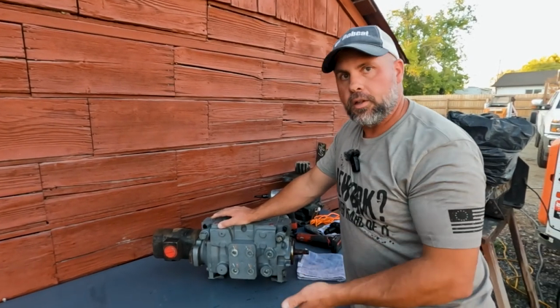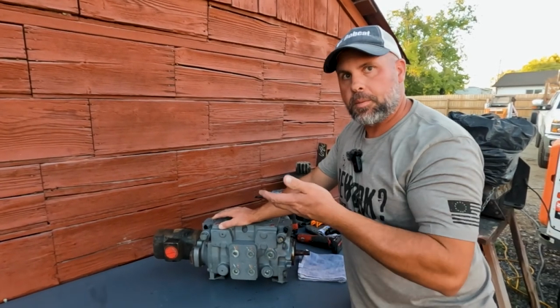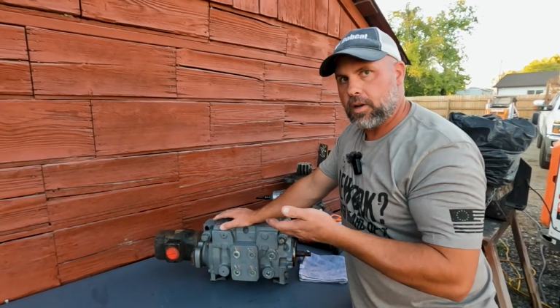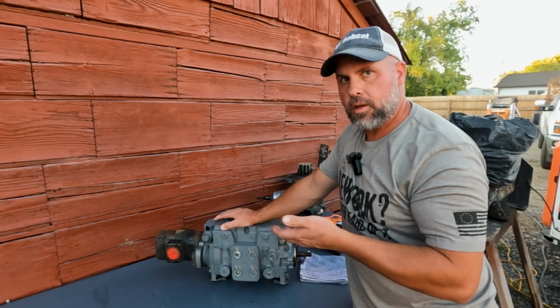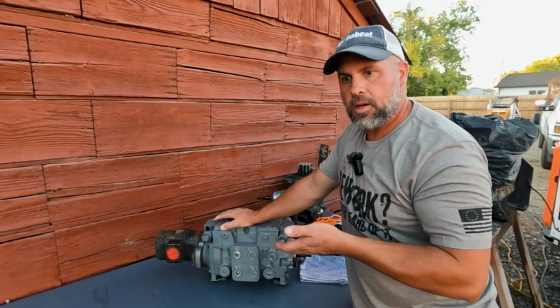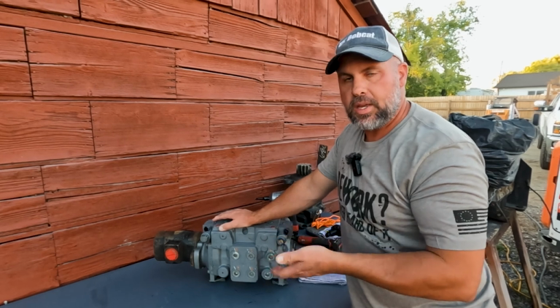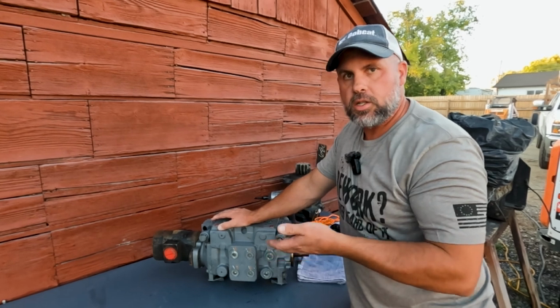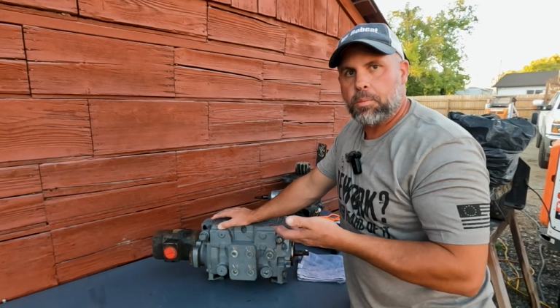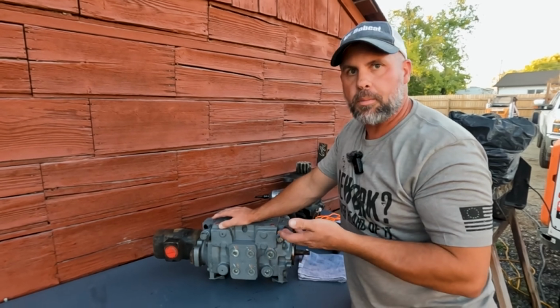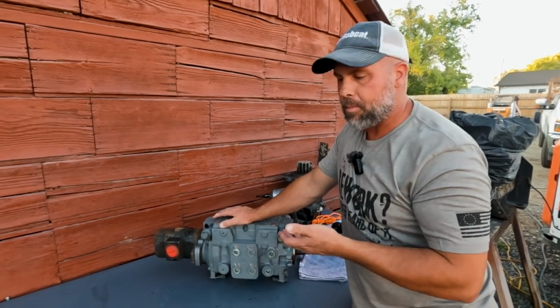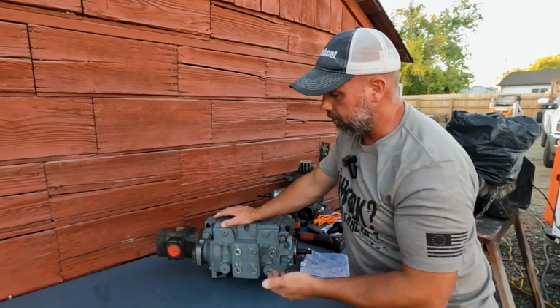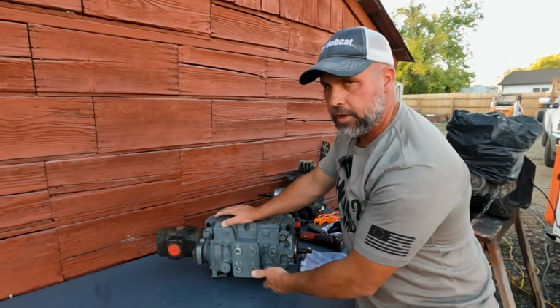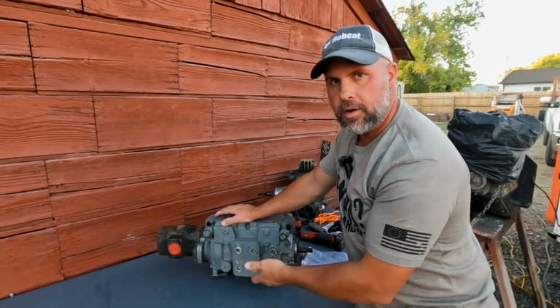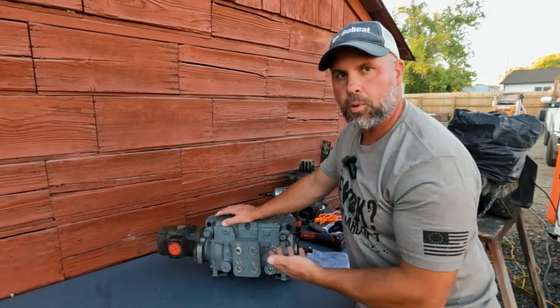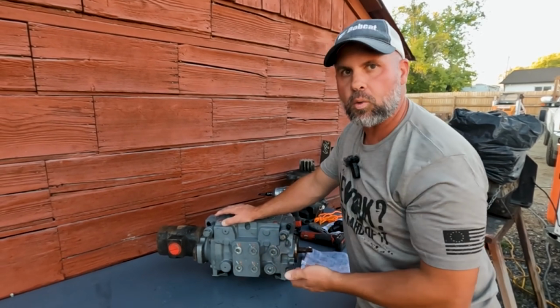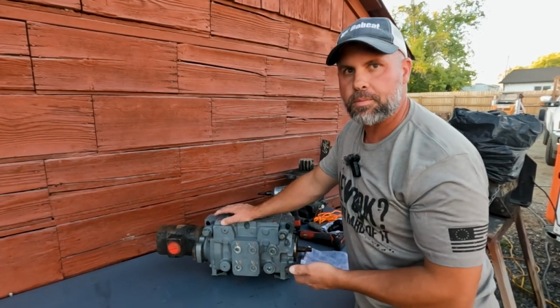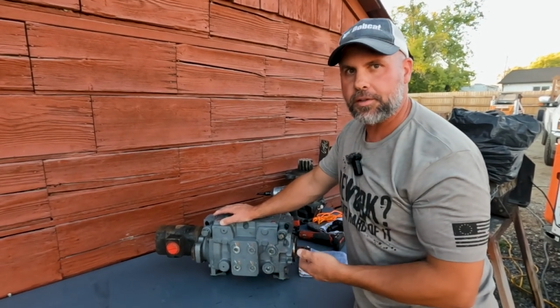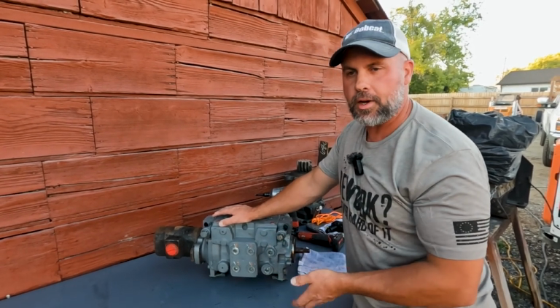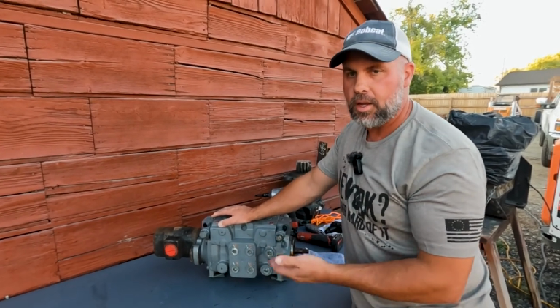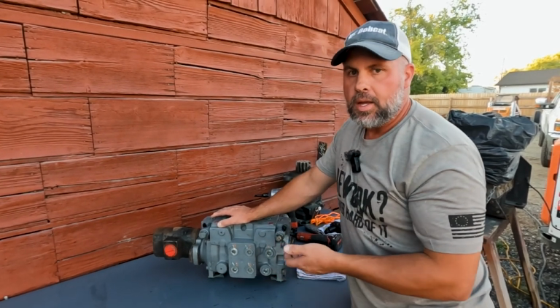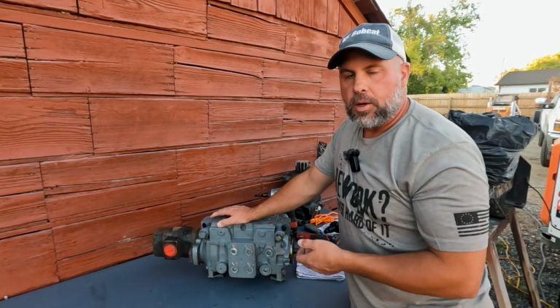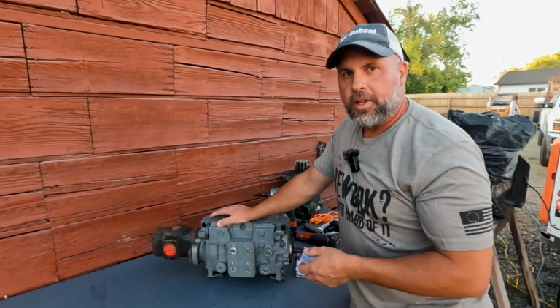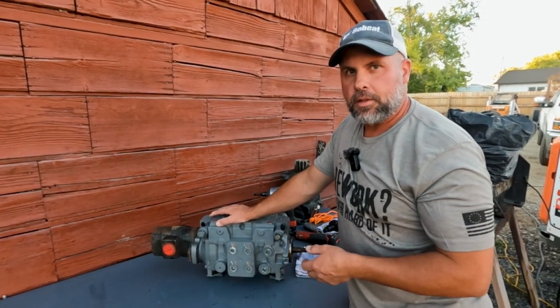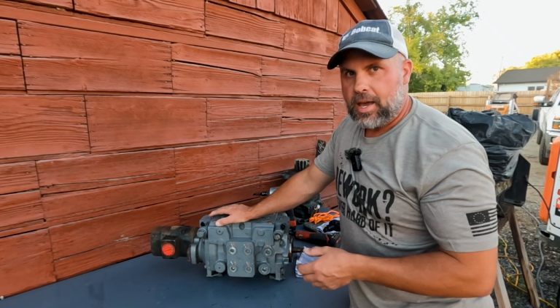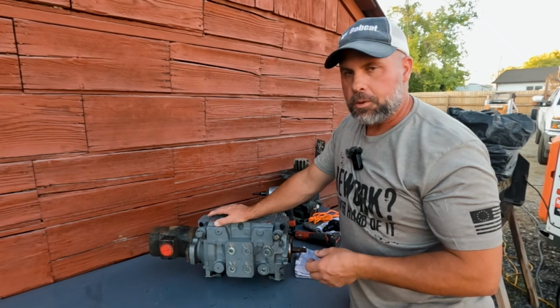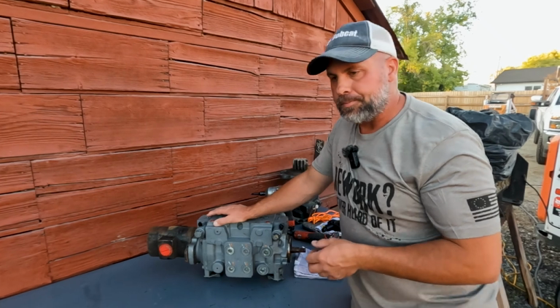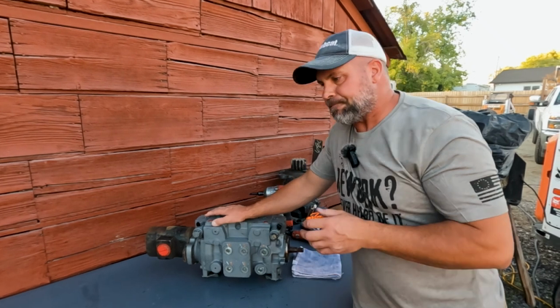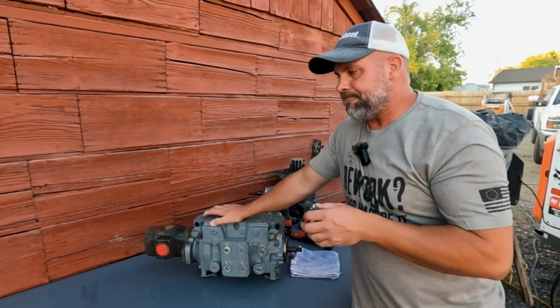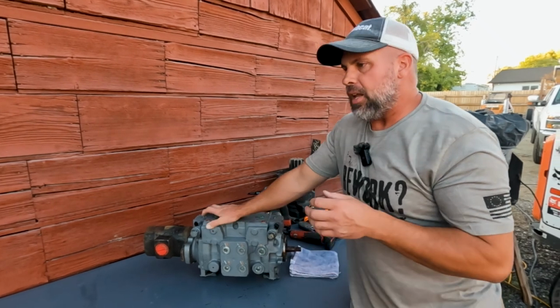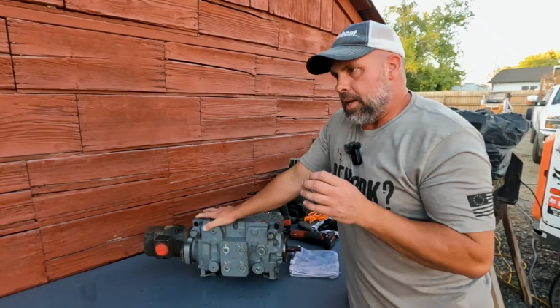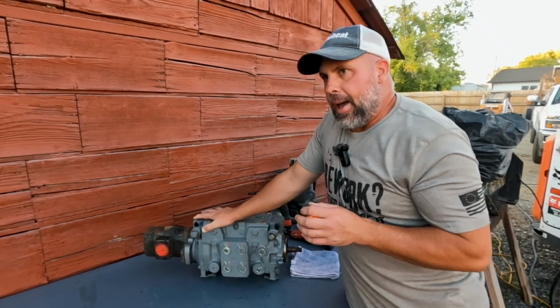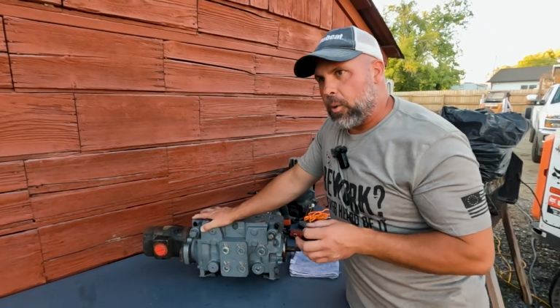You can lift up the front of the engine, pull your motor mounts, and get under there to pull a swashplate sensor out and replace it if you have to.